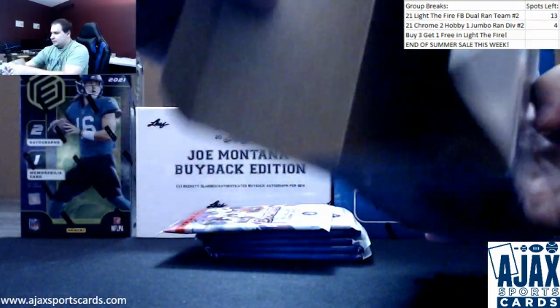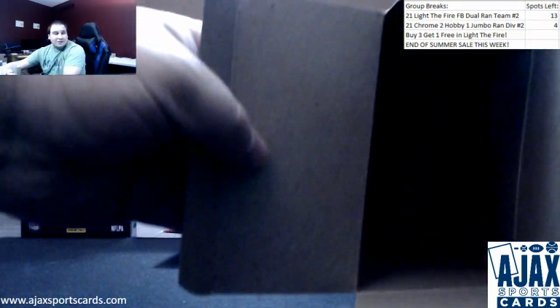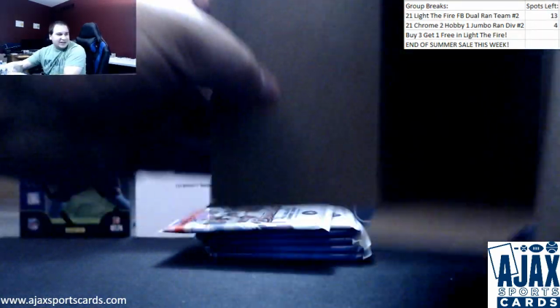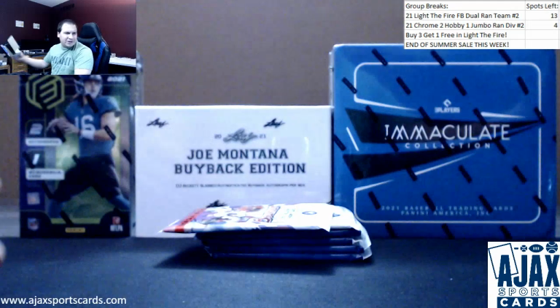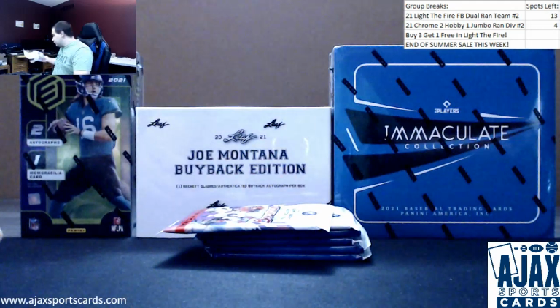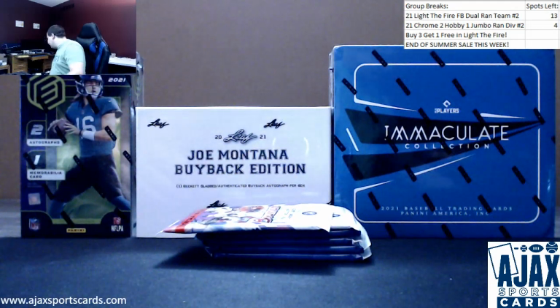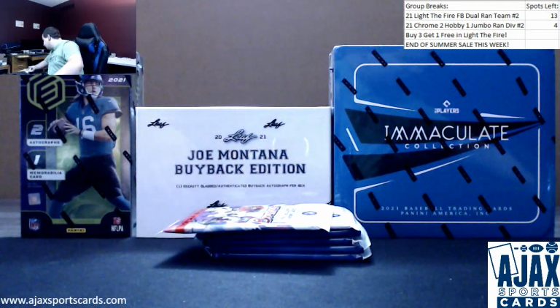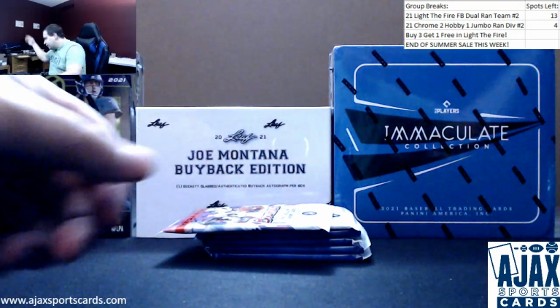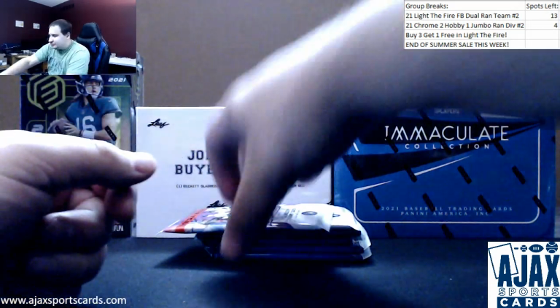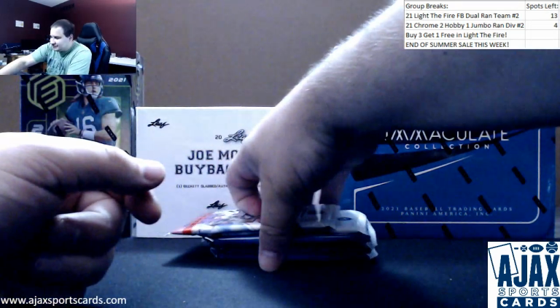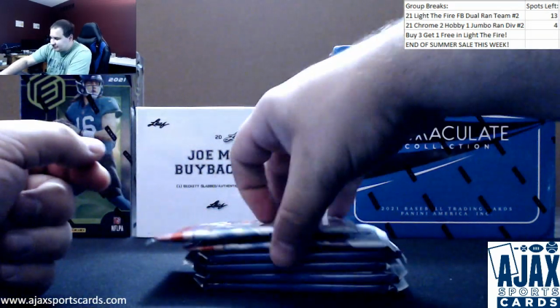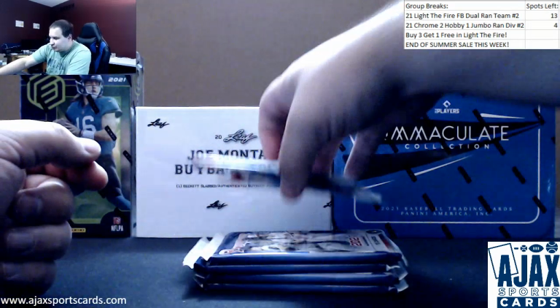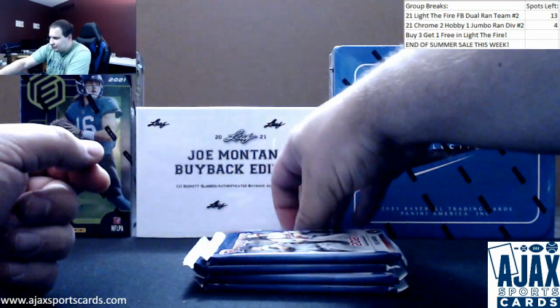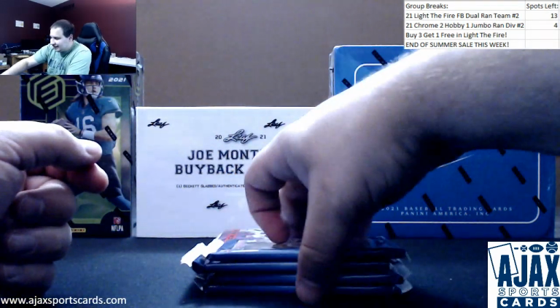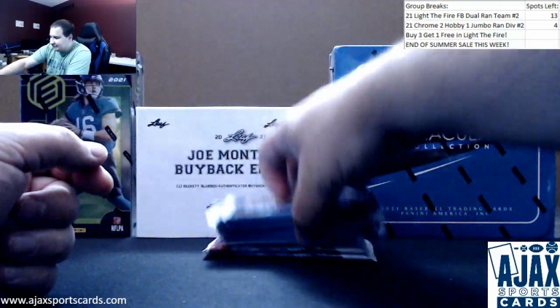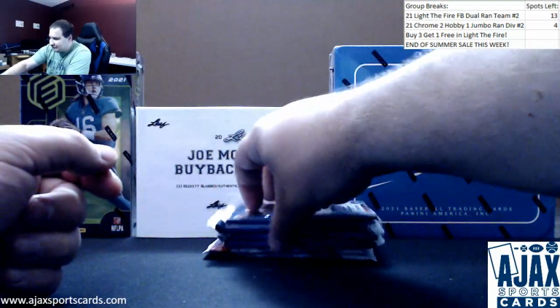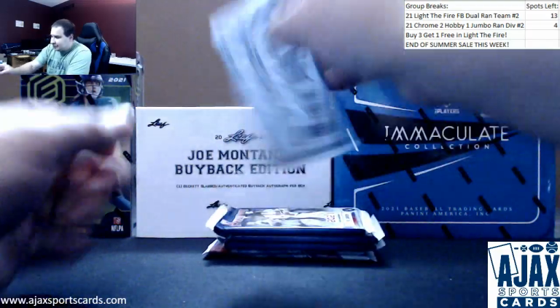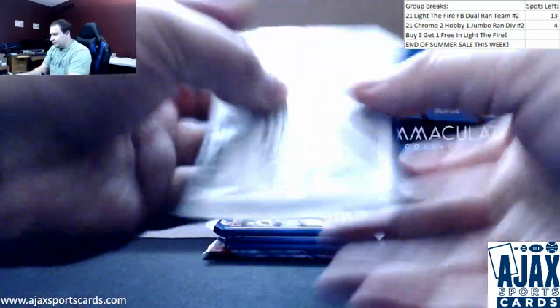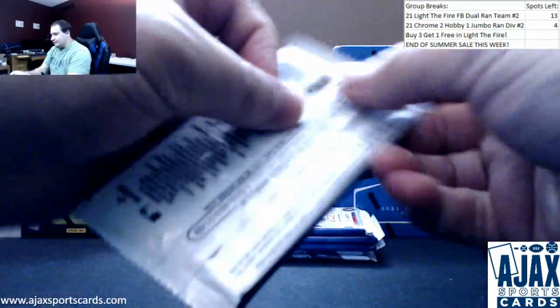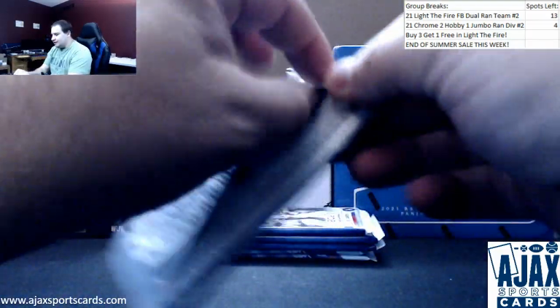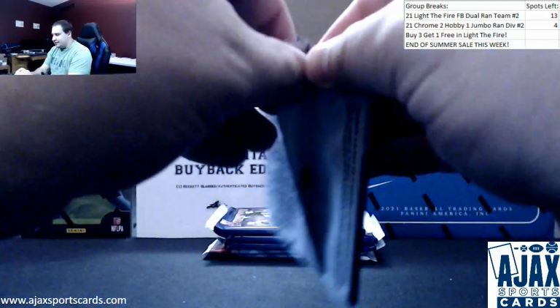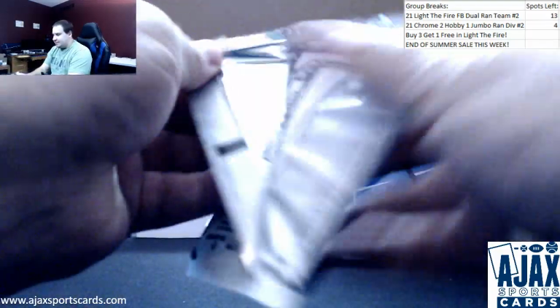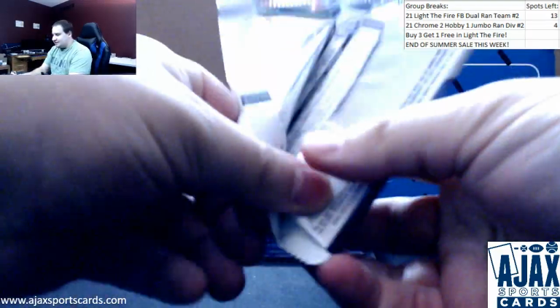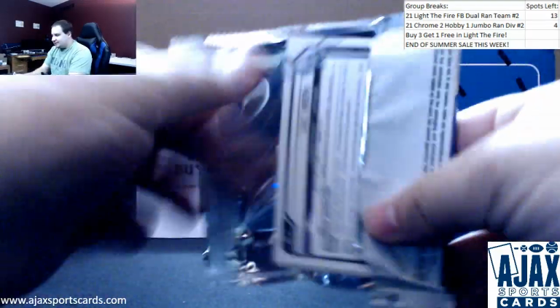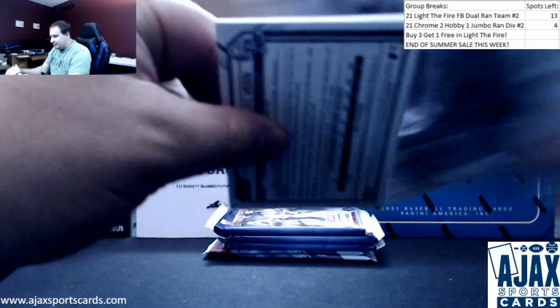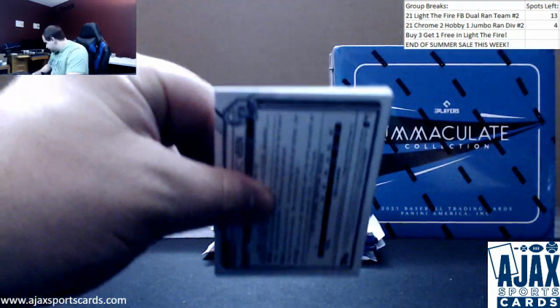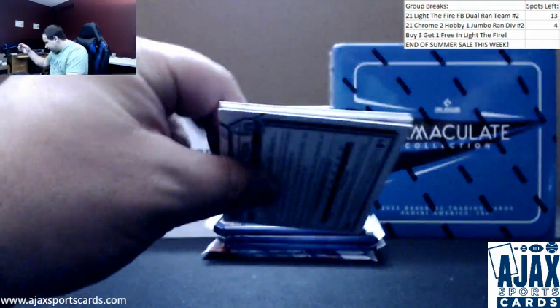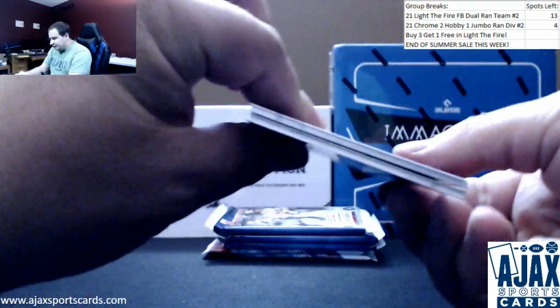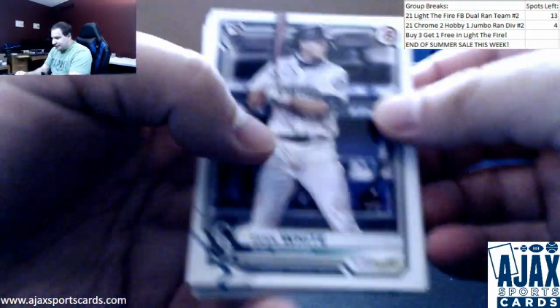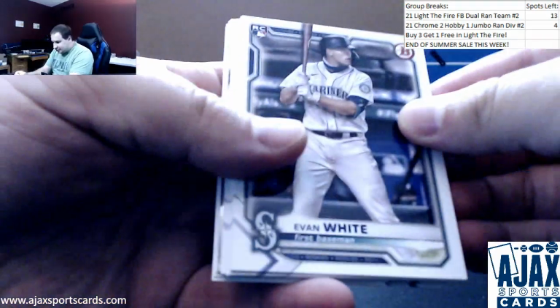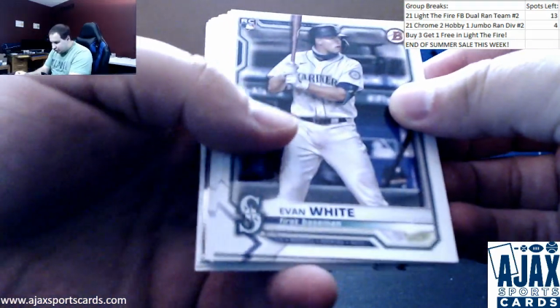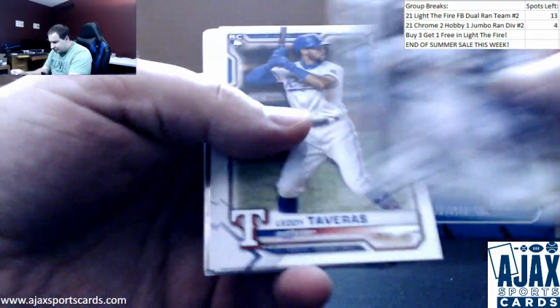Four spots left on Top of Chrome, guys. Really looking to get that filled. I reduced the price of the slots to $149.95. Would love to get that broken this week. Less than the price of the Hobby Box gets you into three of them with one random division.